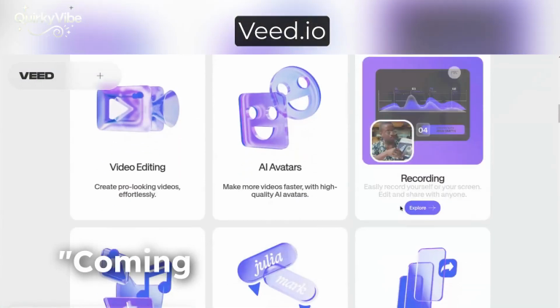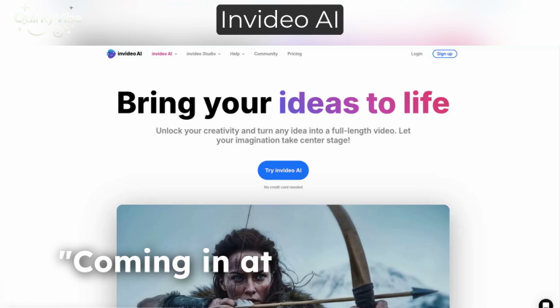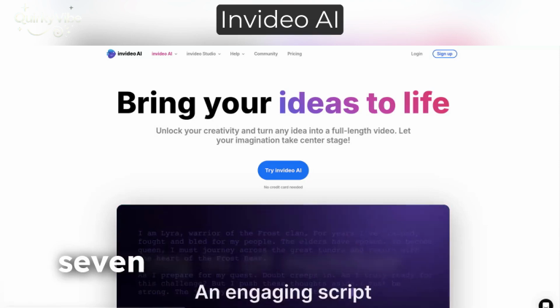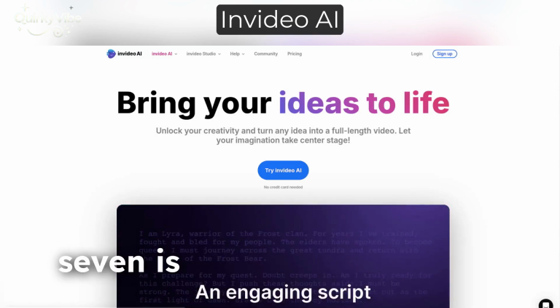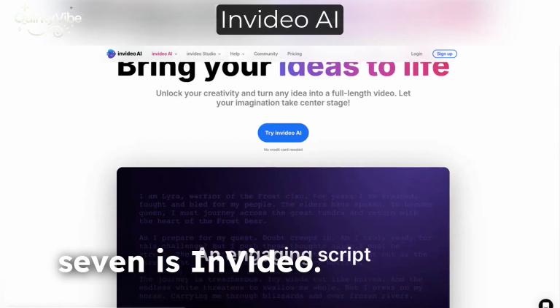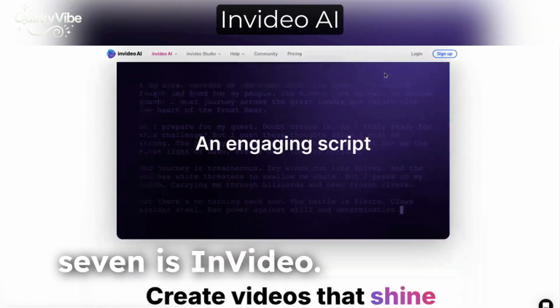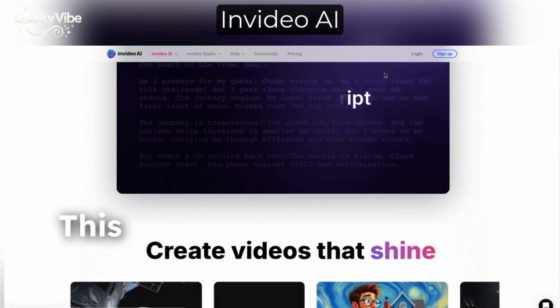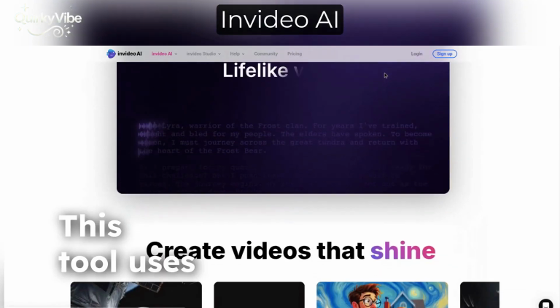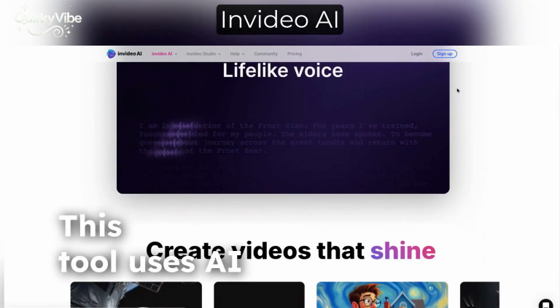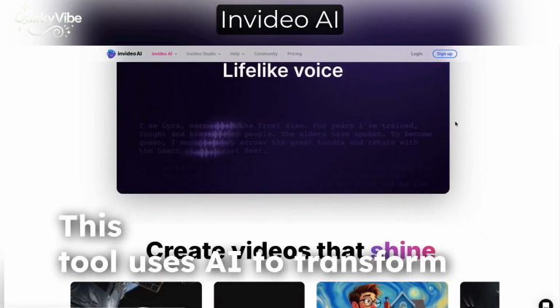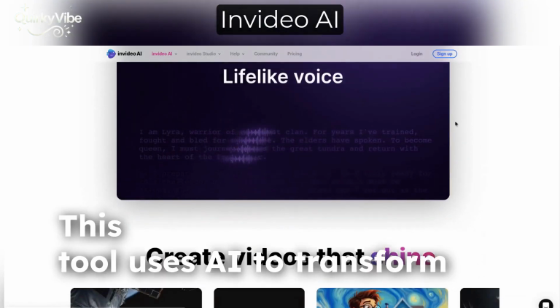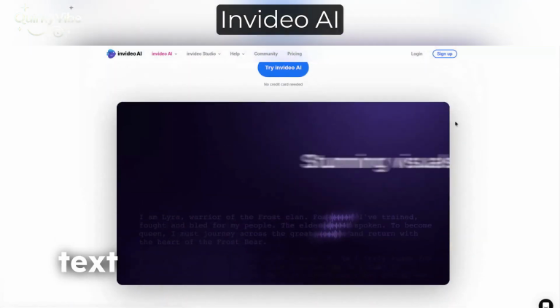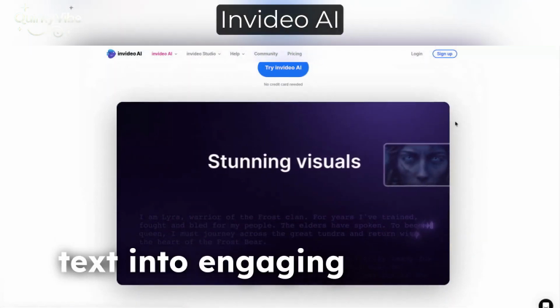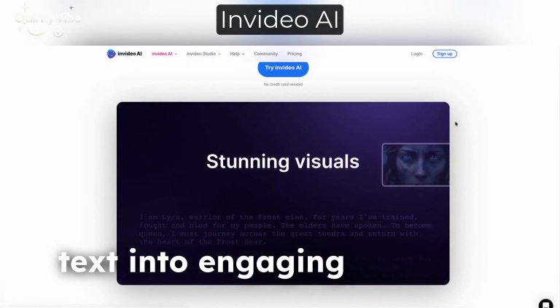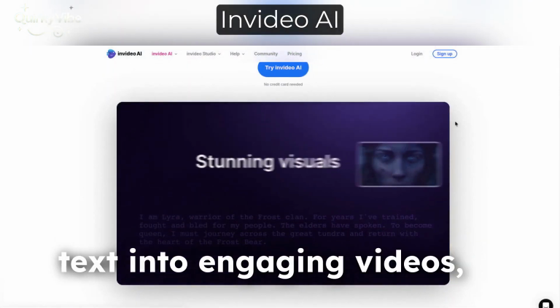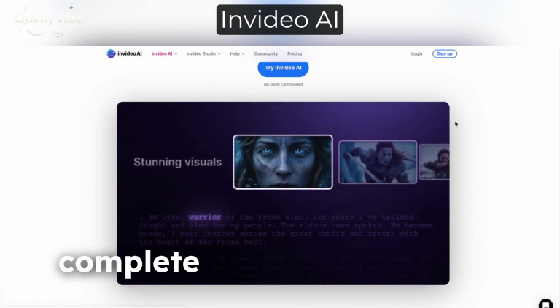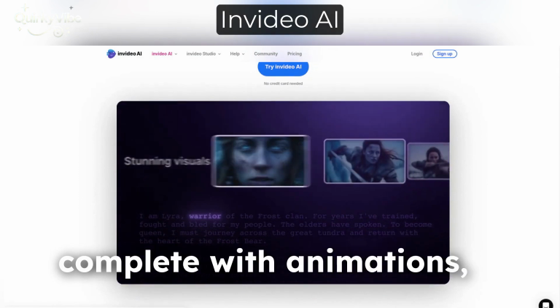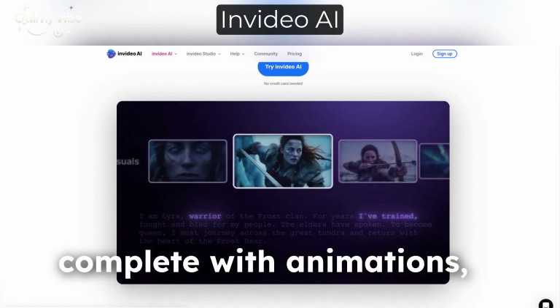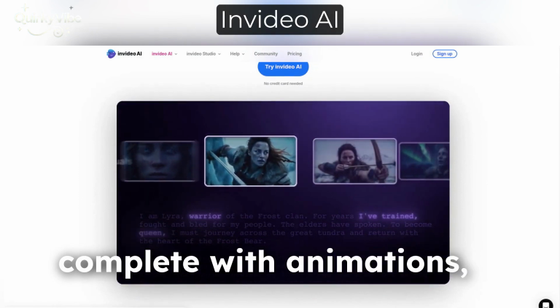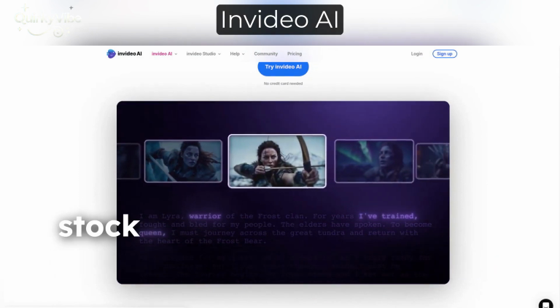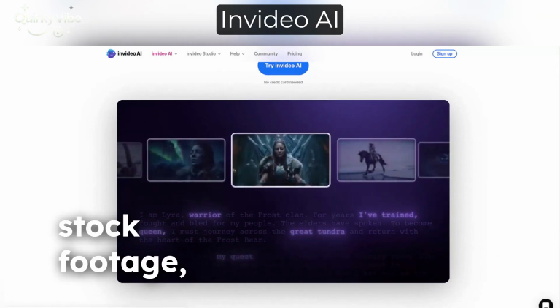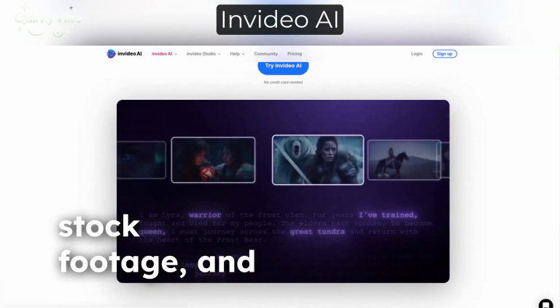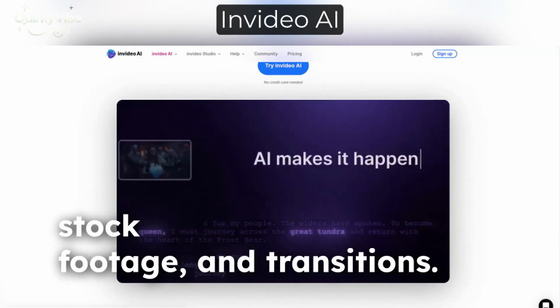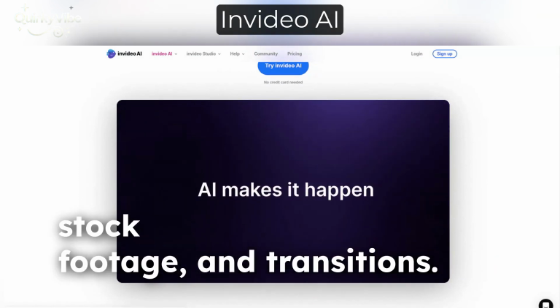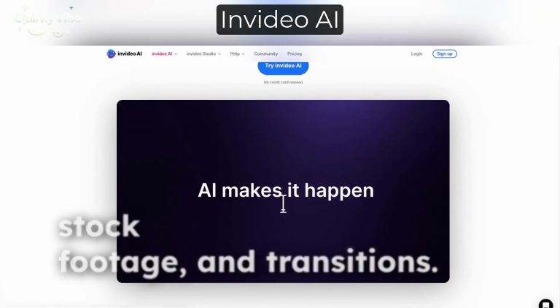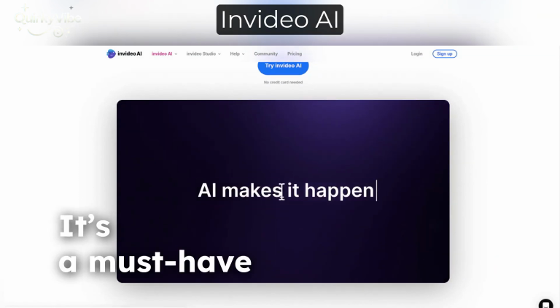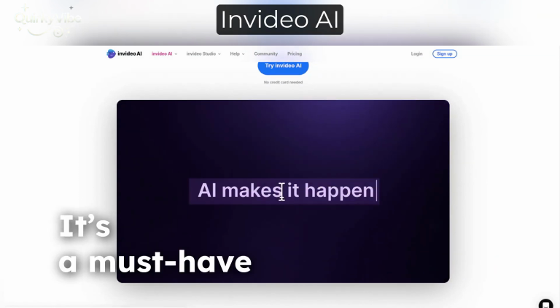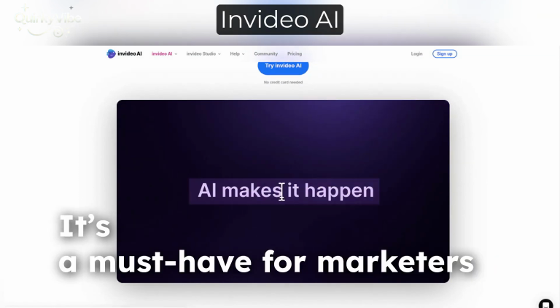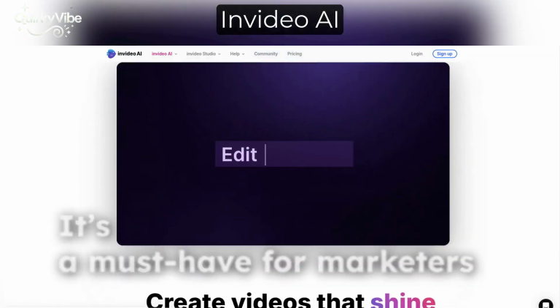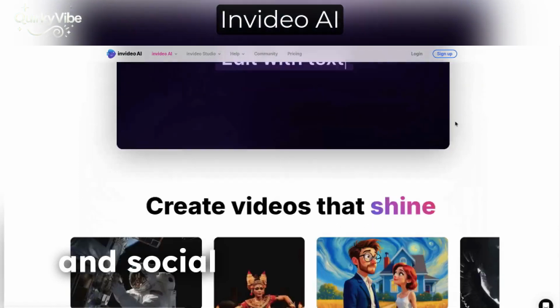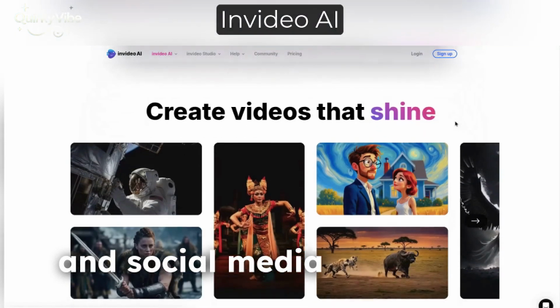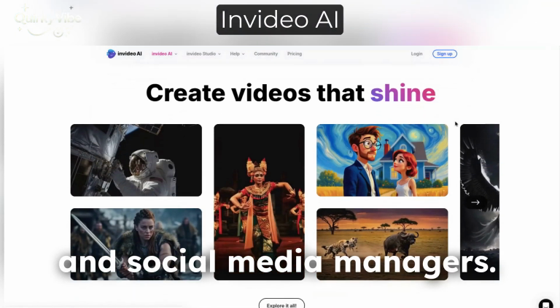Coming in at number 7 is InVideo. This tool uses AI to transform text into engaging videos complete with animations, stock footage, and transitions. It's a must-have for marketers and social media managers.